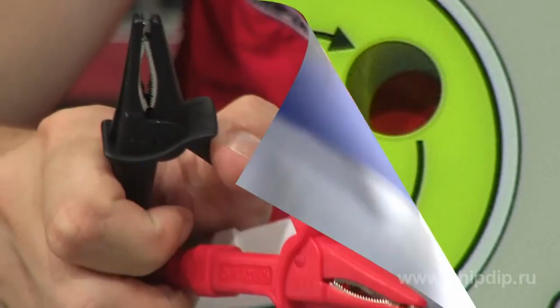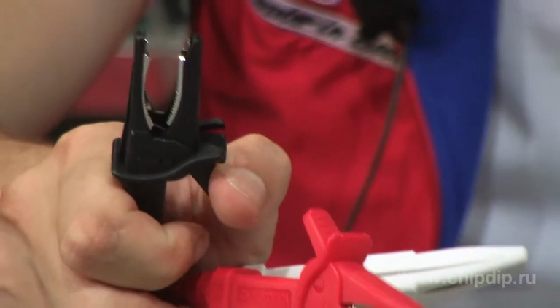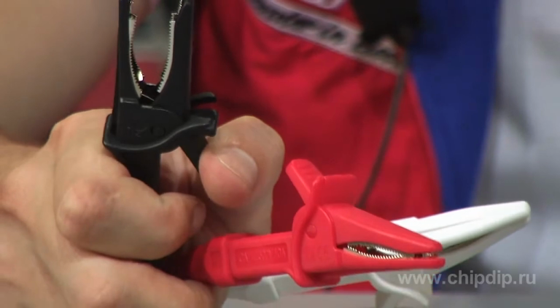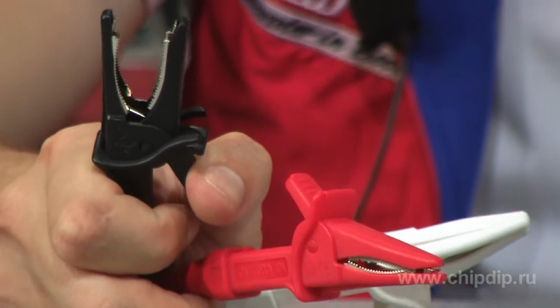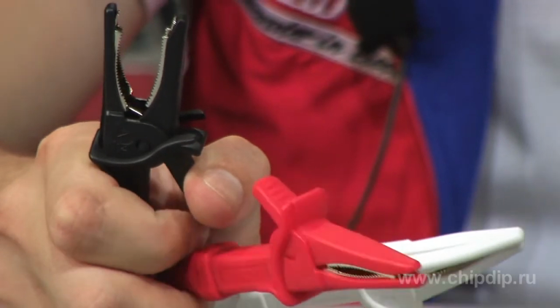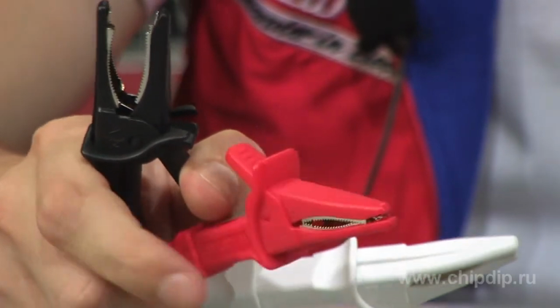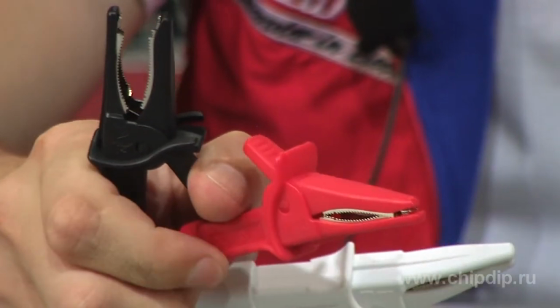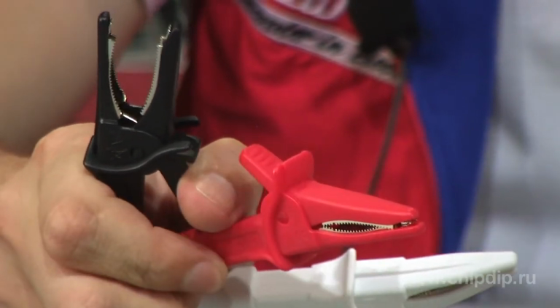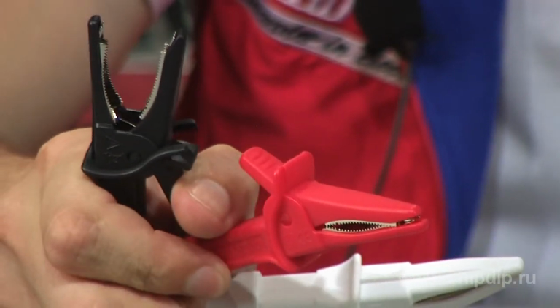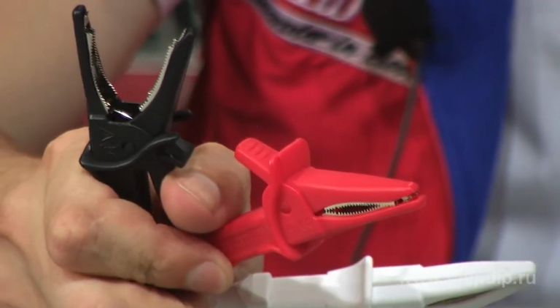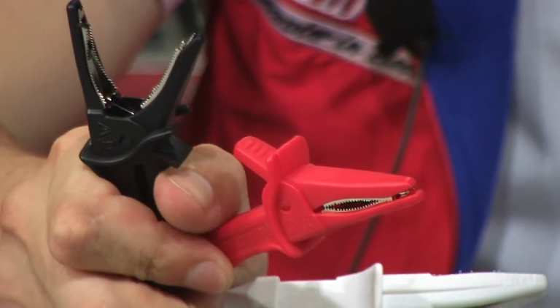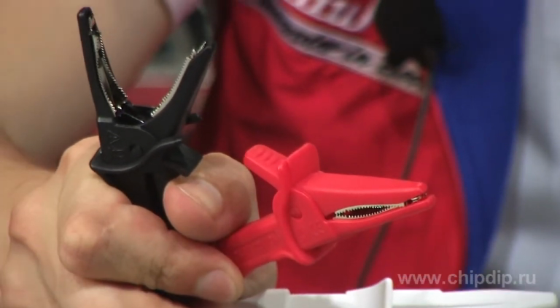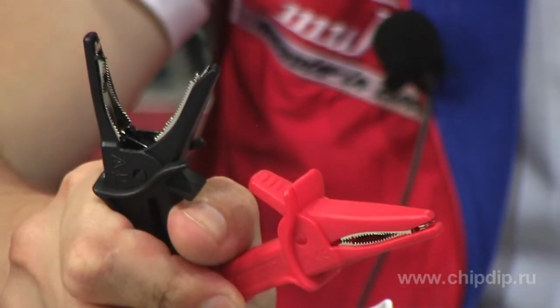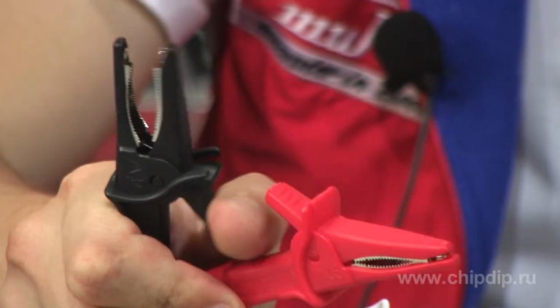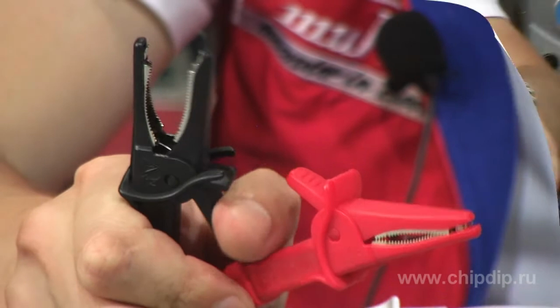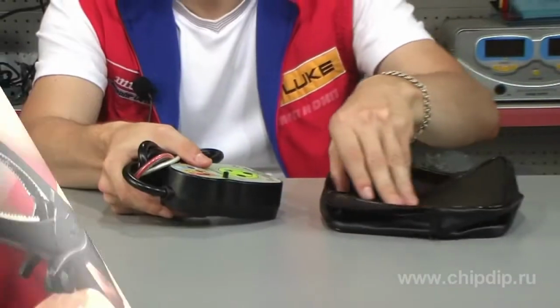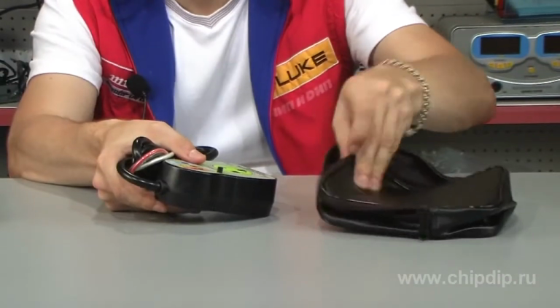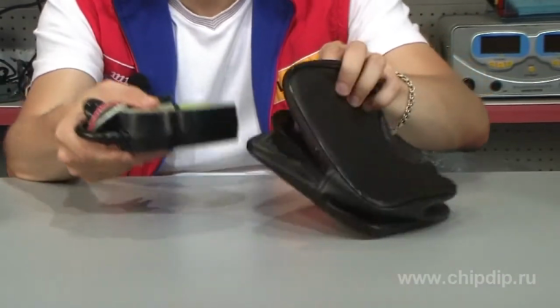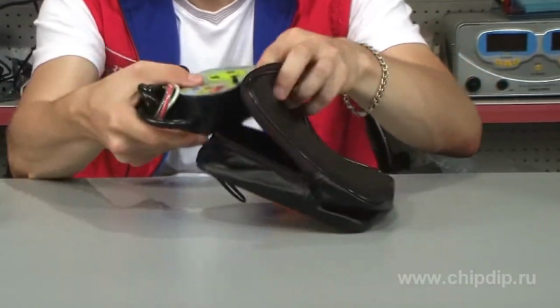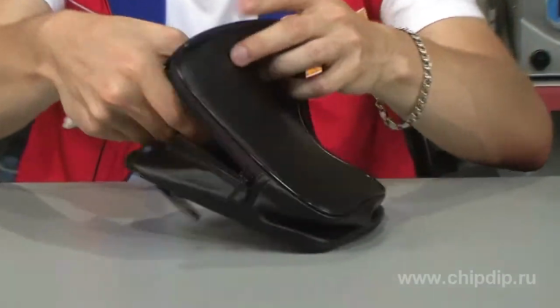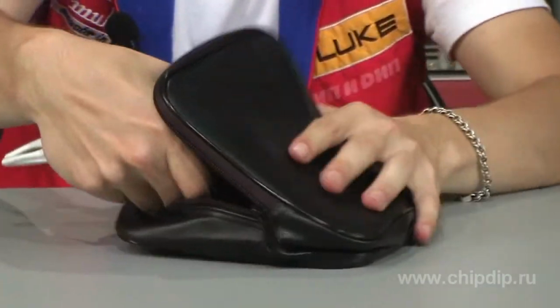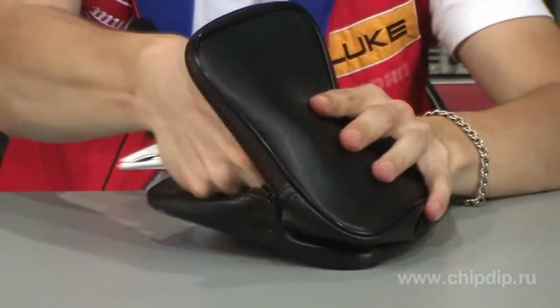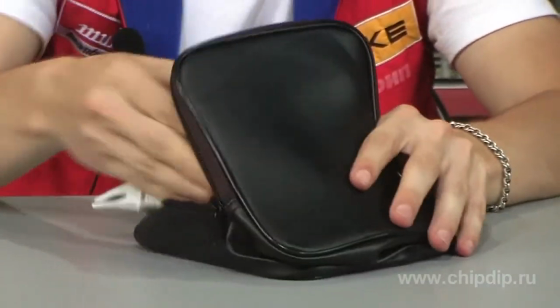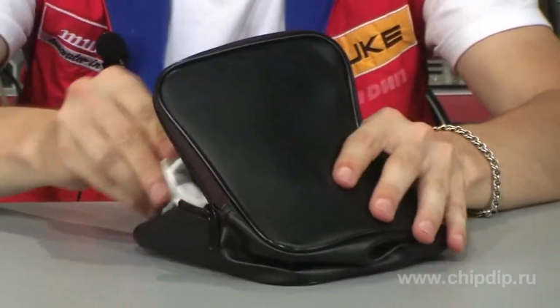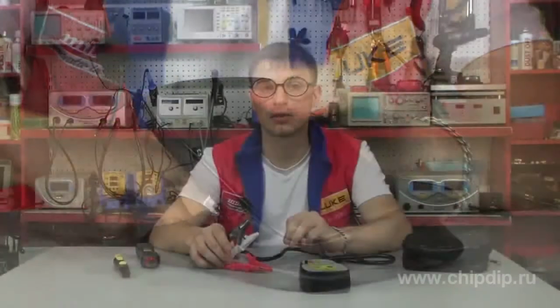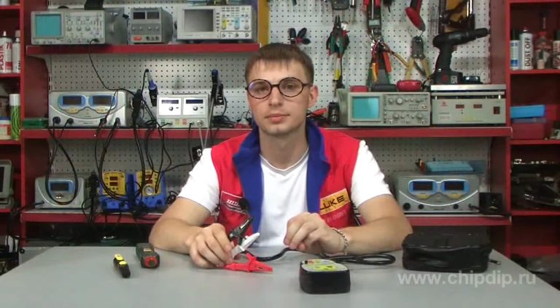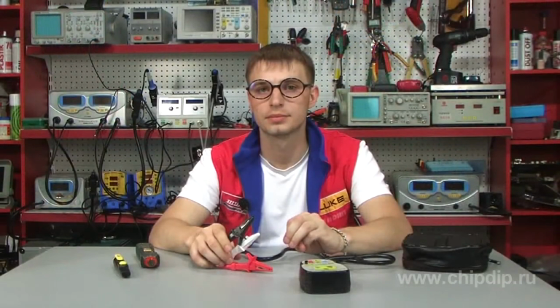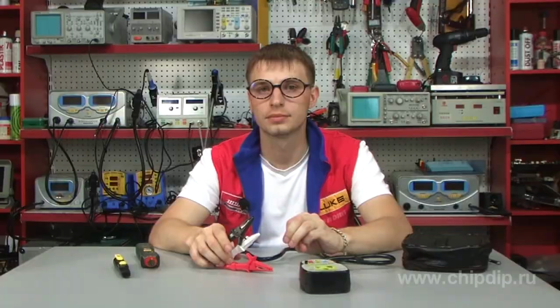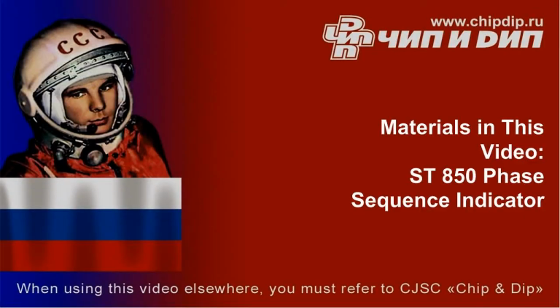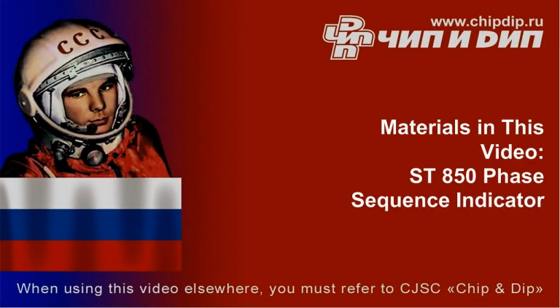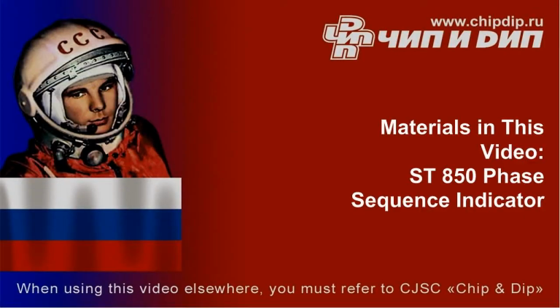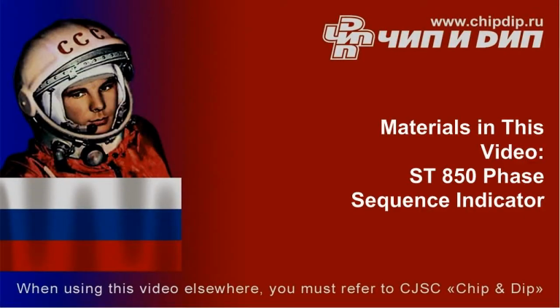To connect the device, crocodile clips with wide-open operating part are used. To store and transport the device, a special case is used and is supplied with a set.